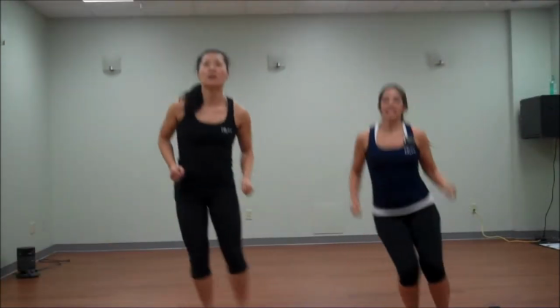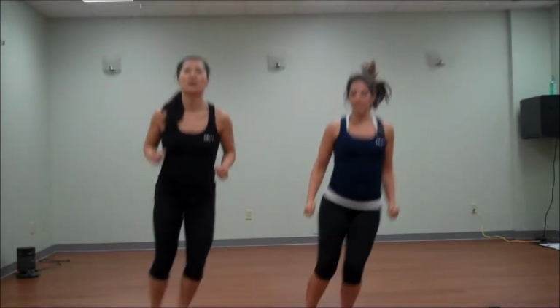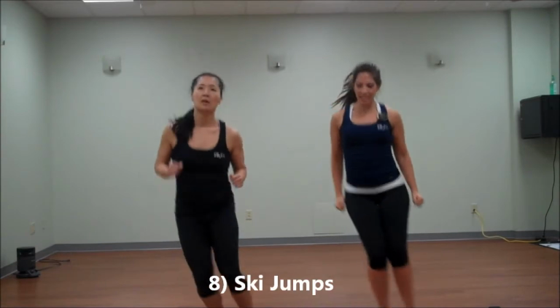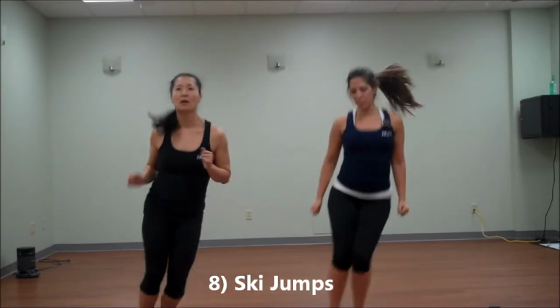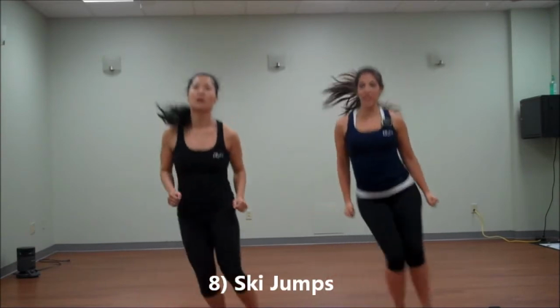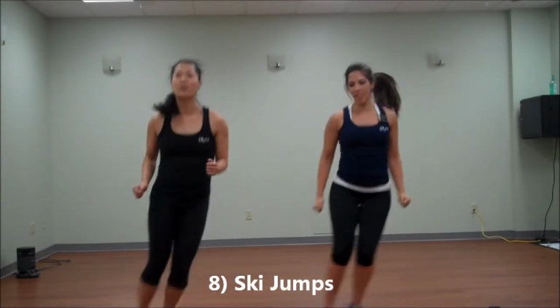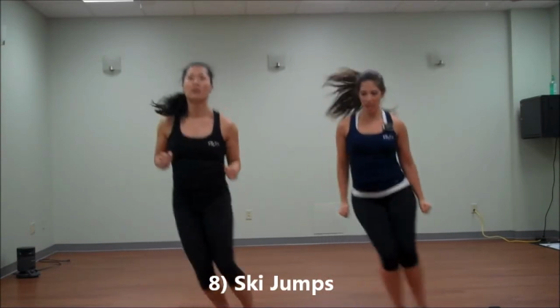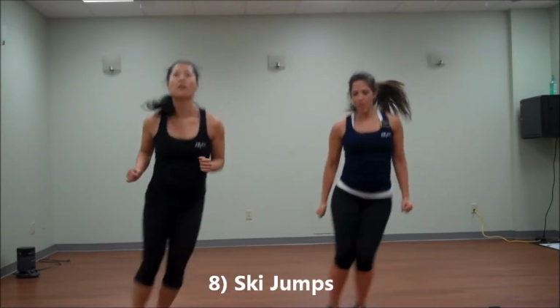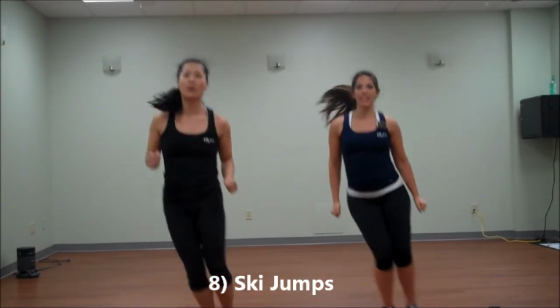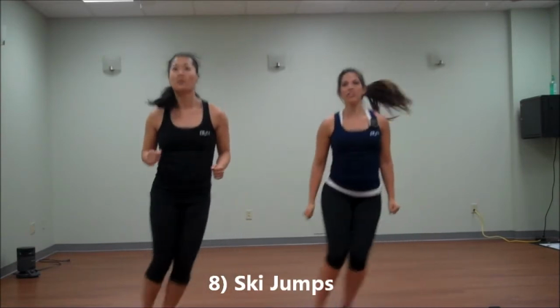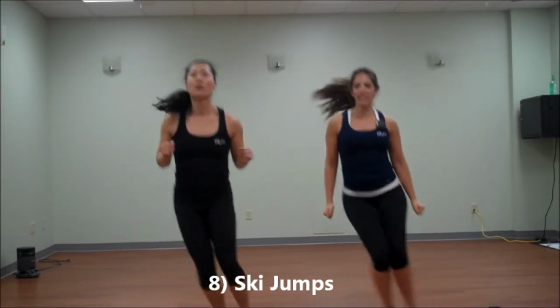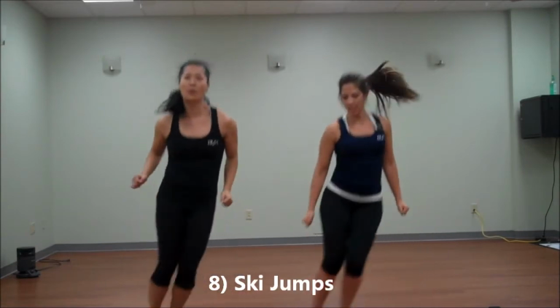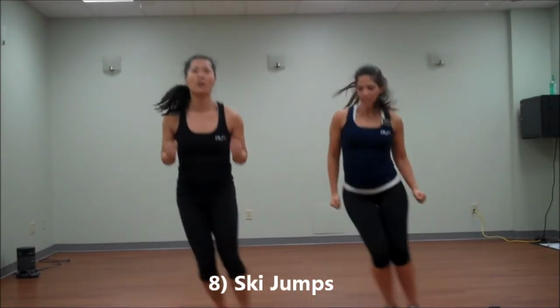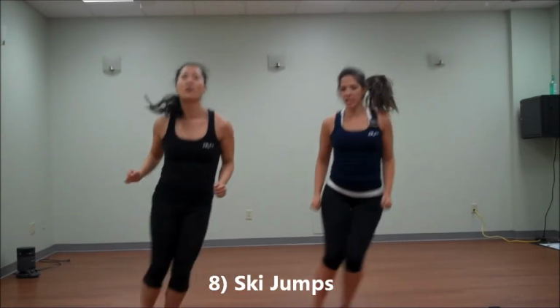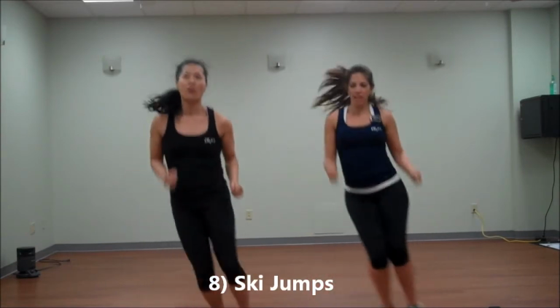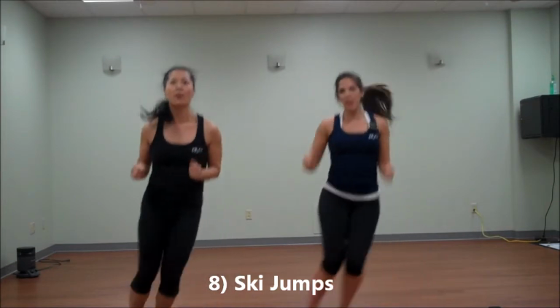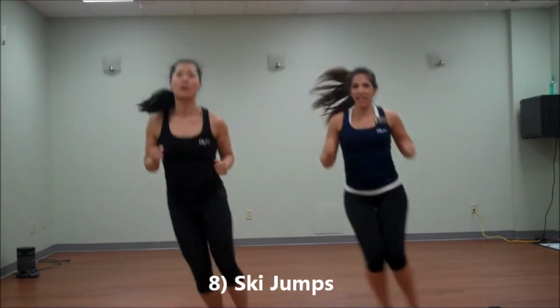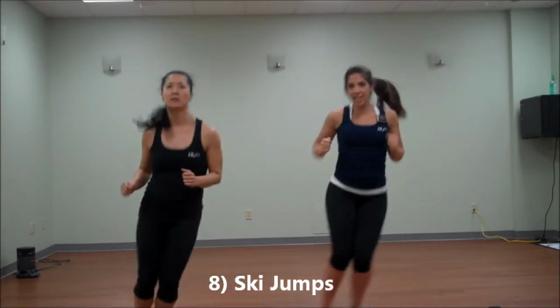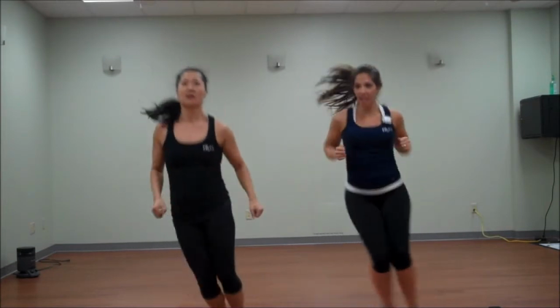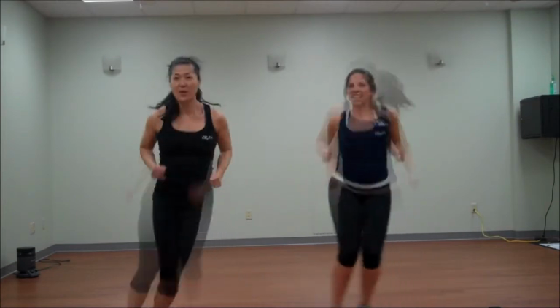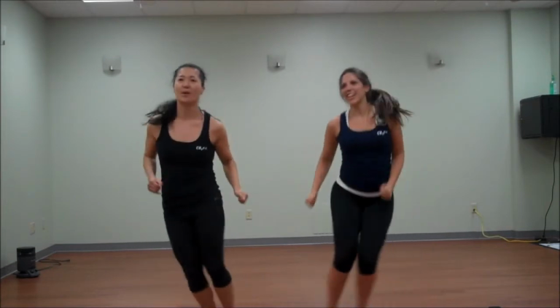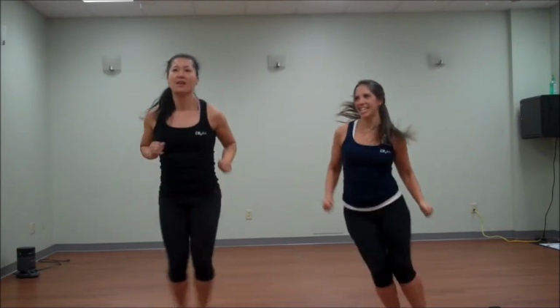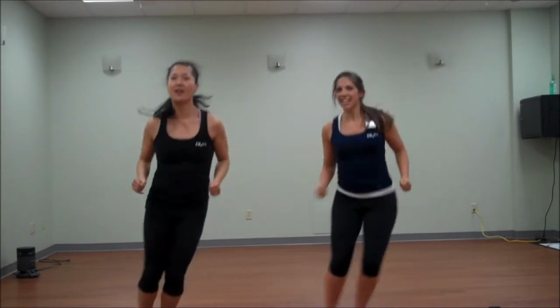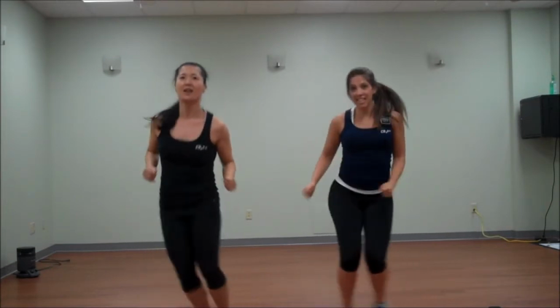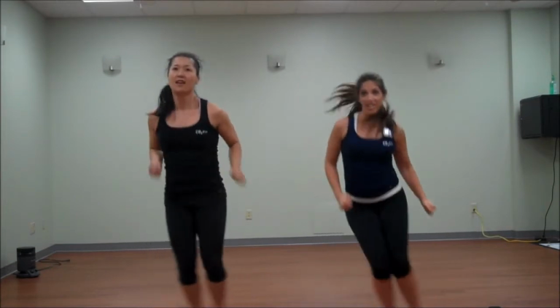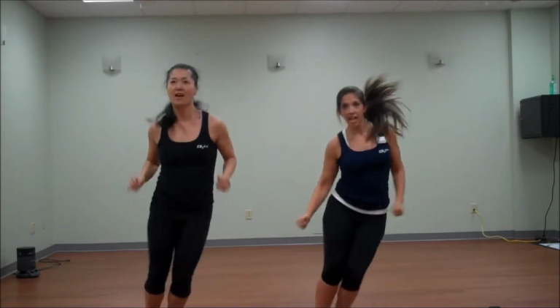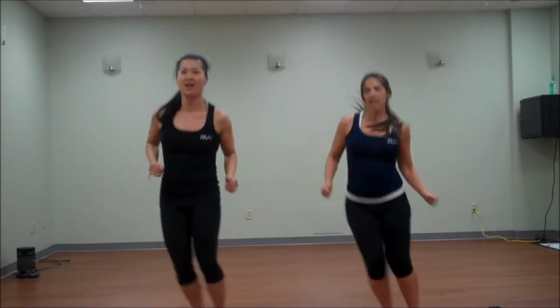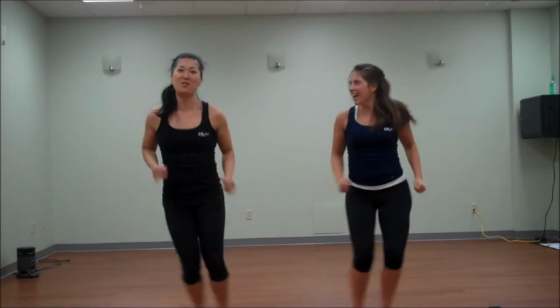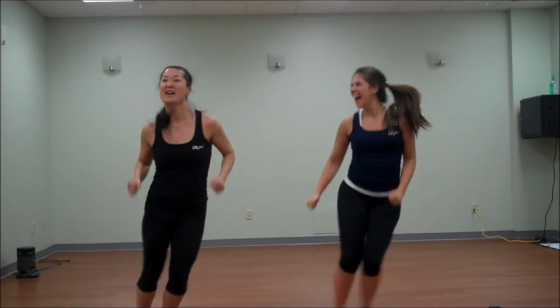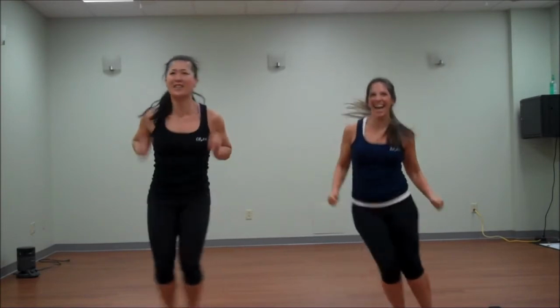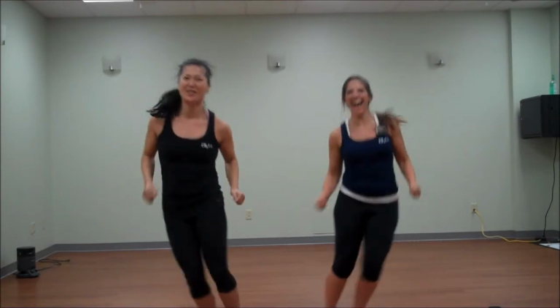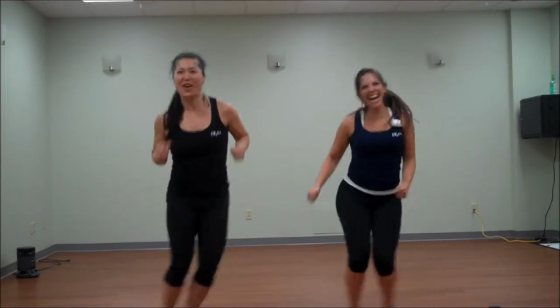Ski jump side to side, keep those feet together. Working moderately — if you want to get your hands together, you've got to chase the hot steel instructor. Go faster, go faster.